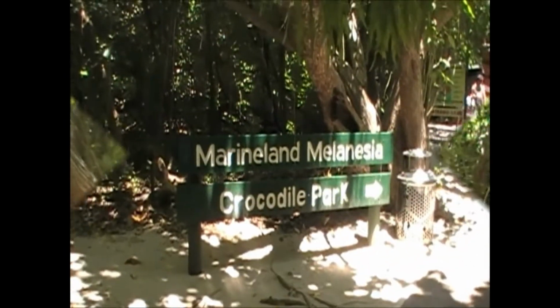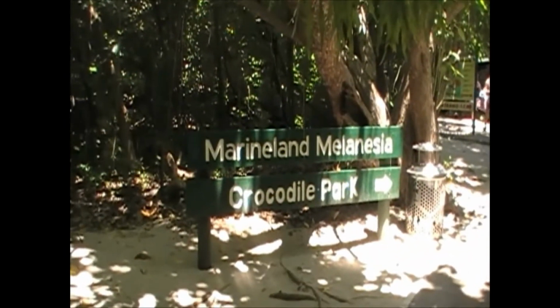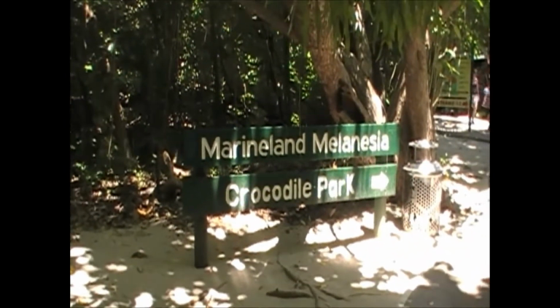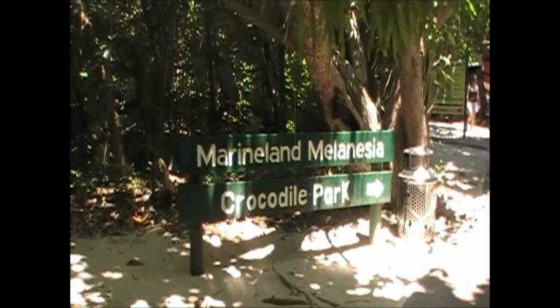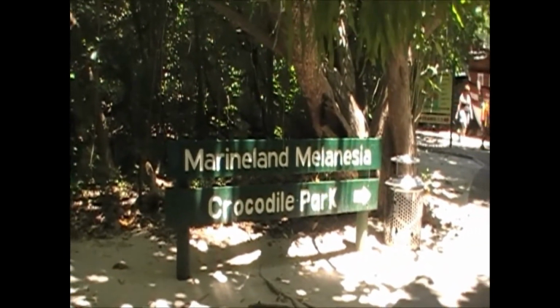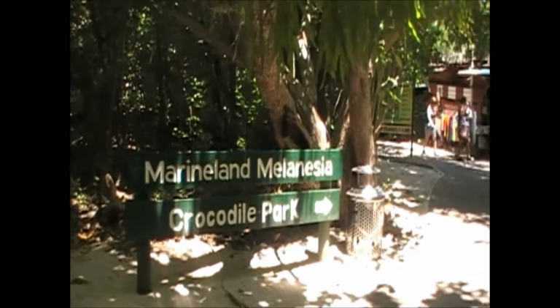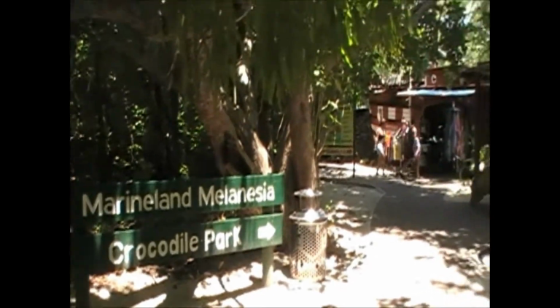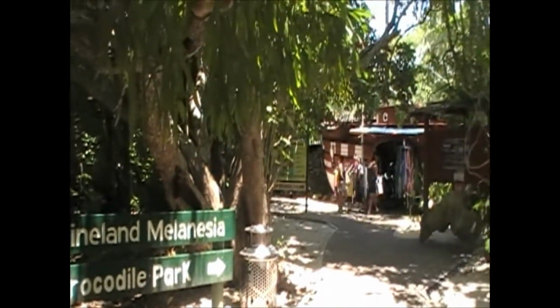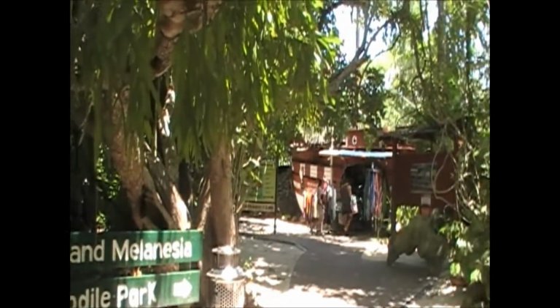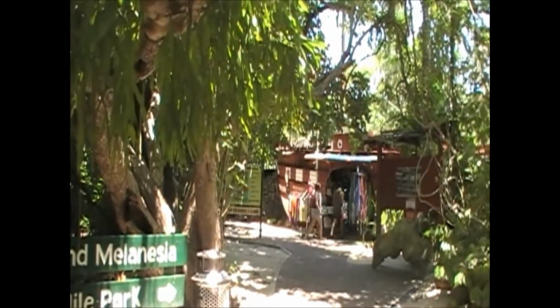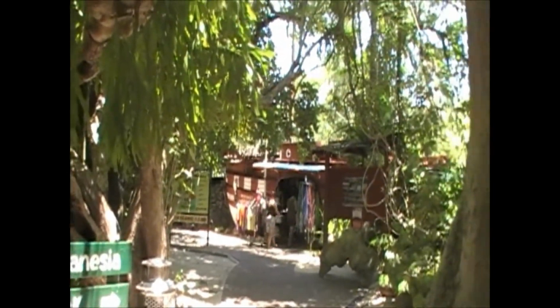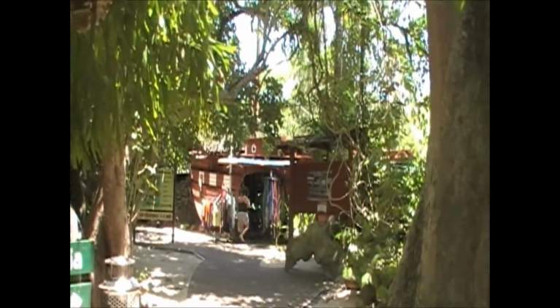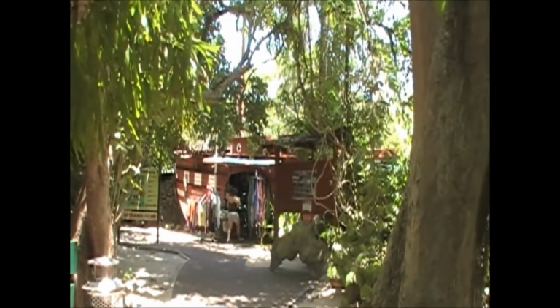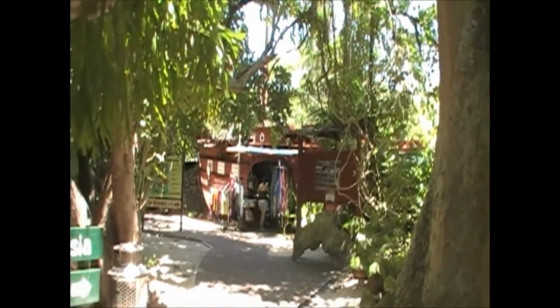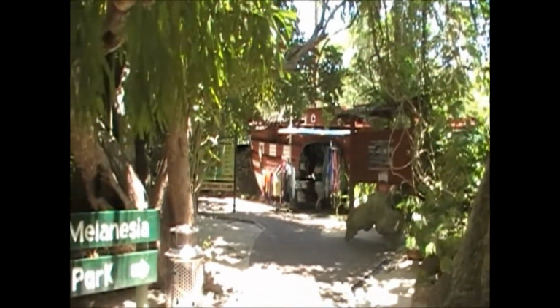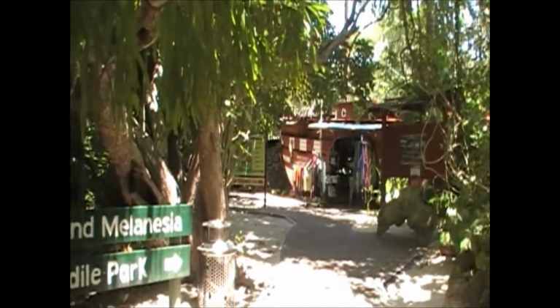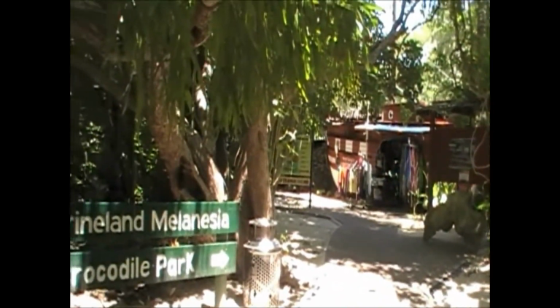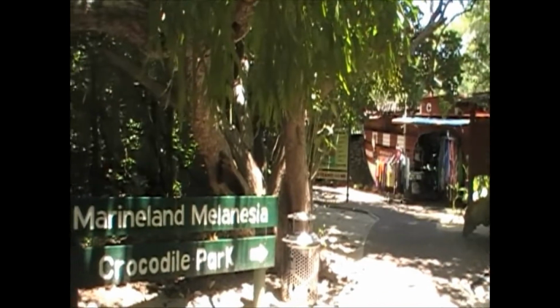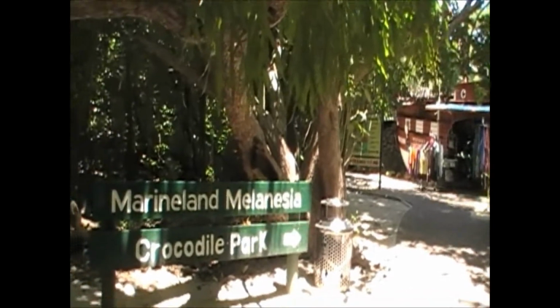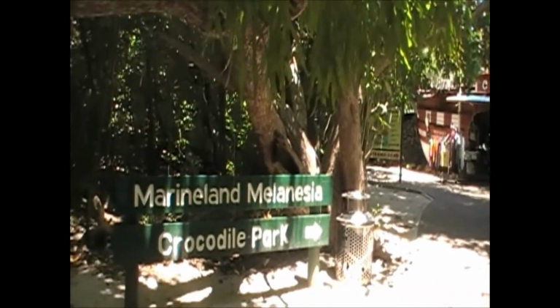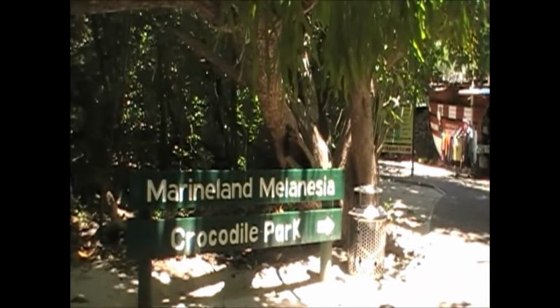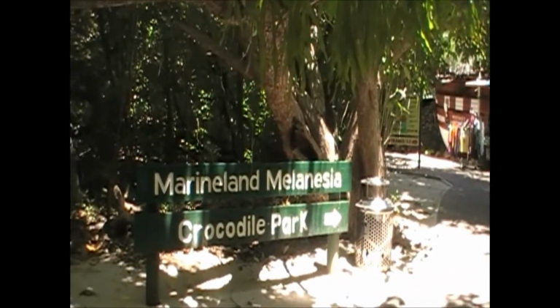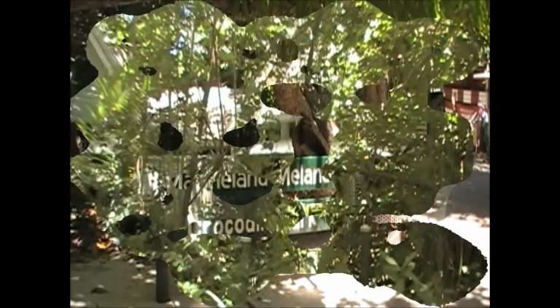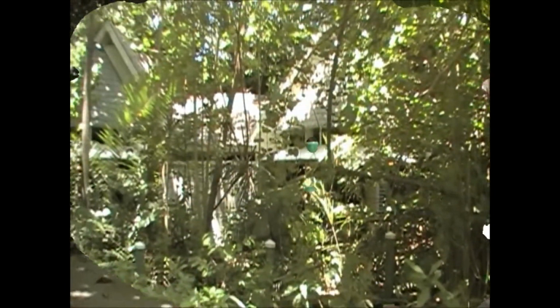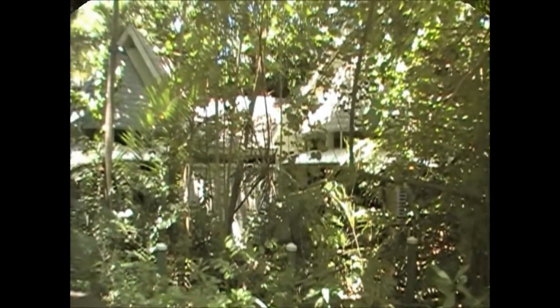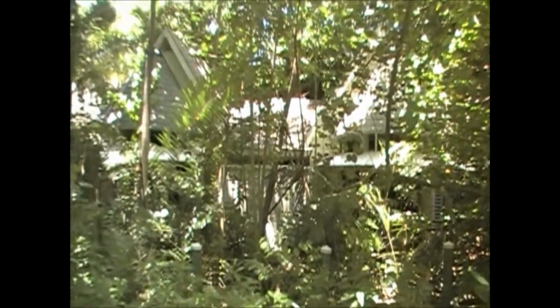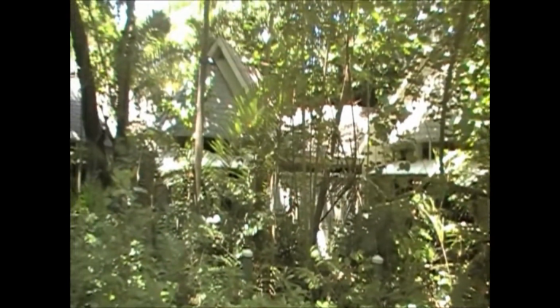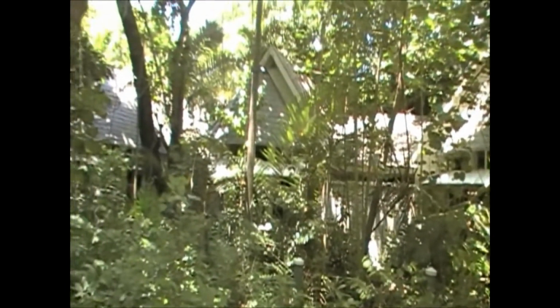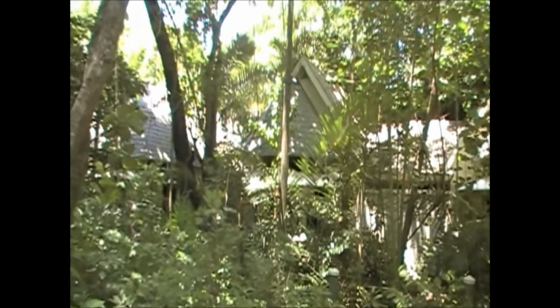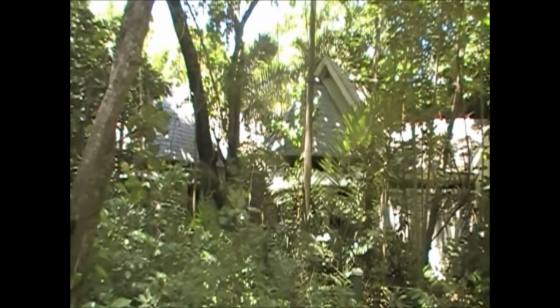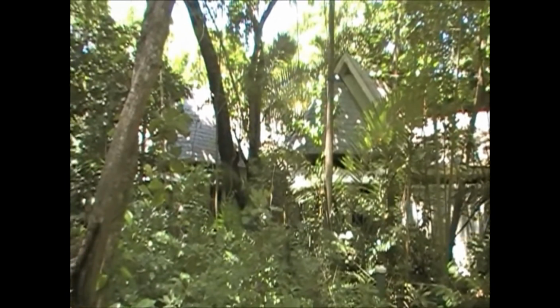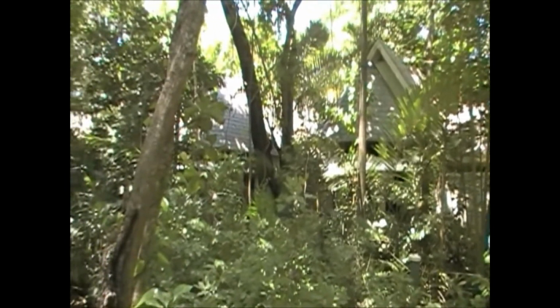In Green Island here they have a little crocodile park and a little store. I'm not going to go to the park today — we'll go the next time we come here. And nestled in here in the trees is the Green Island Resort.